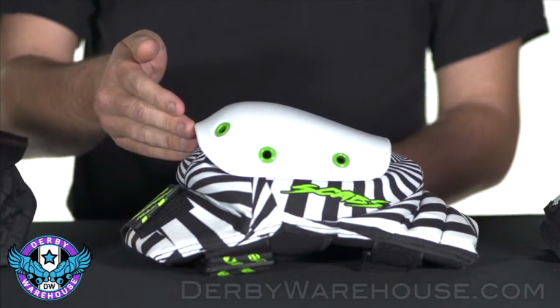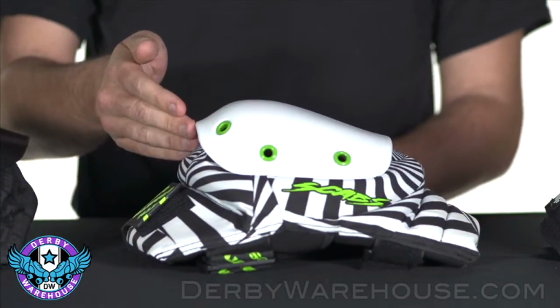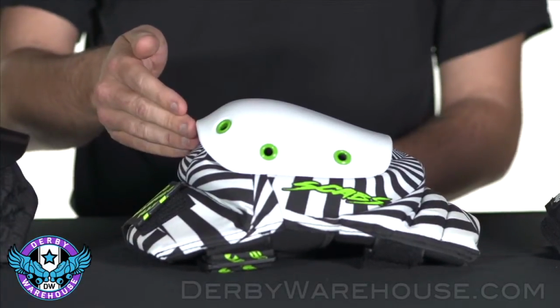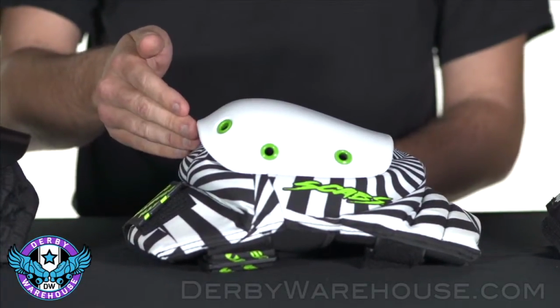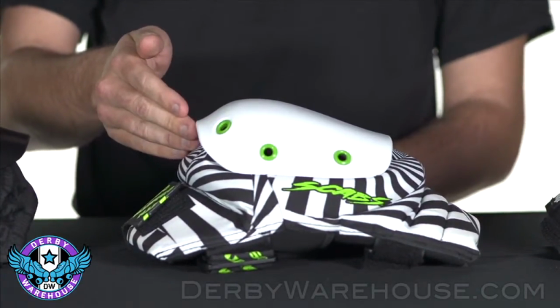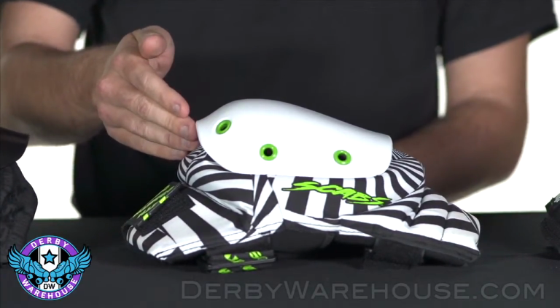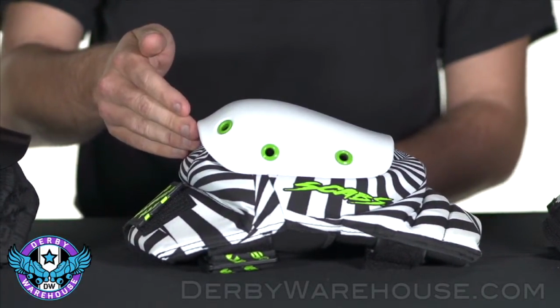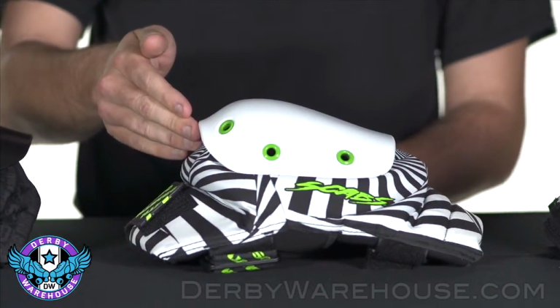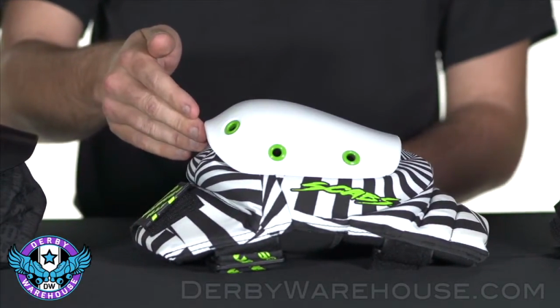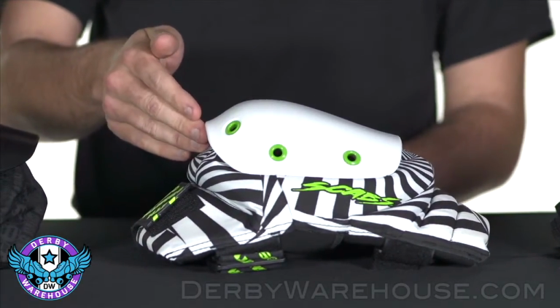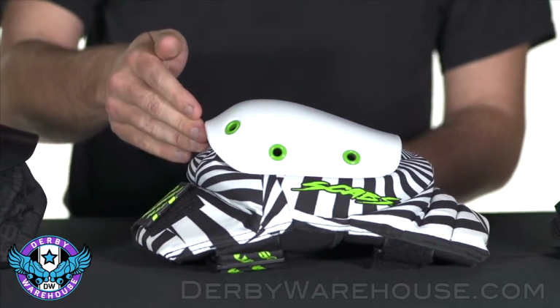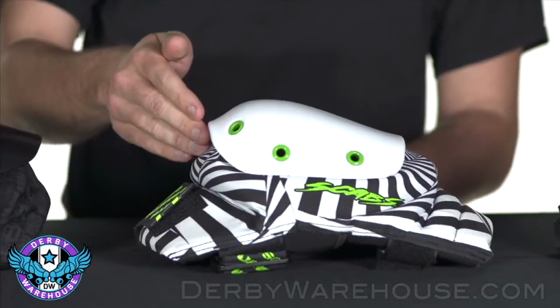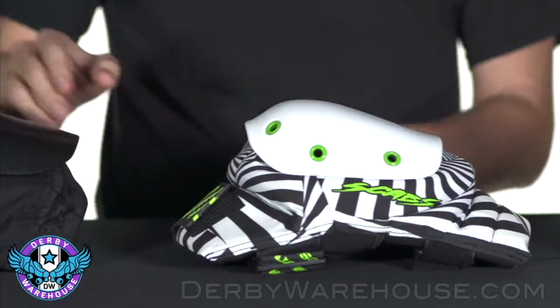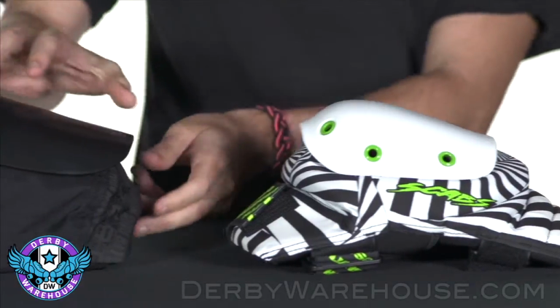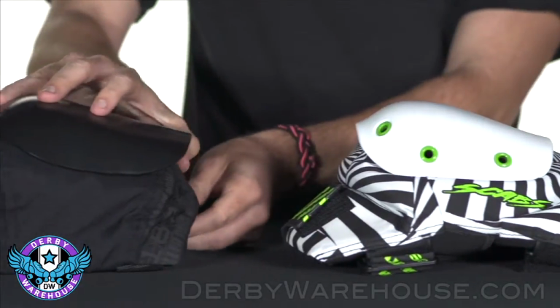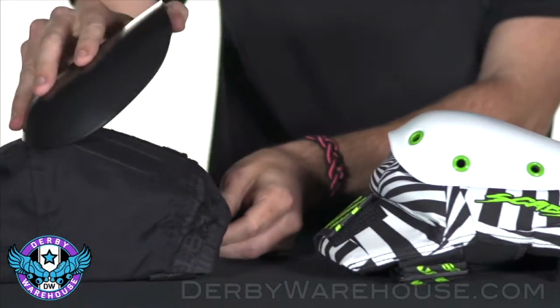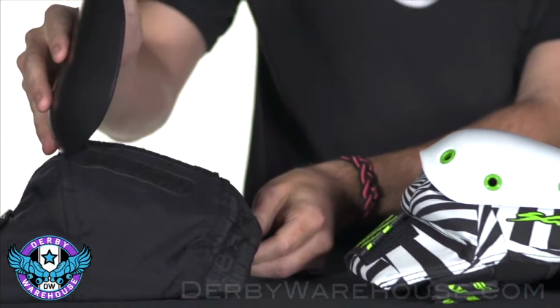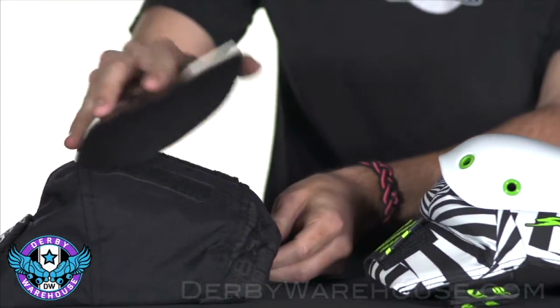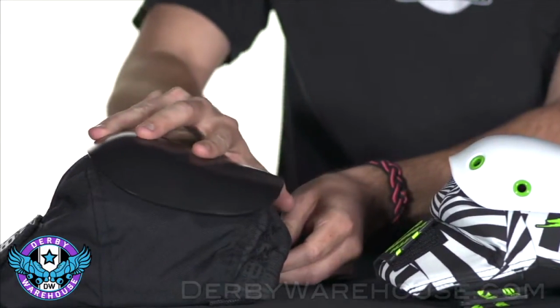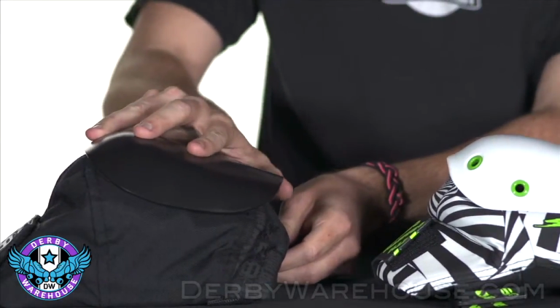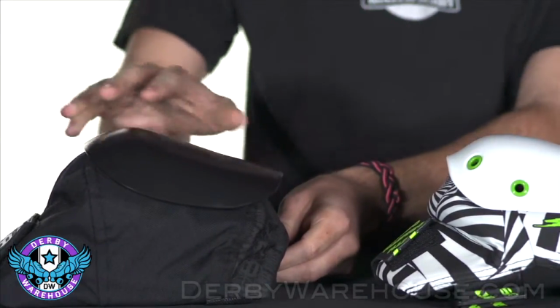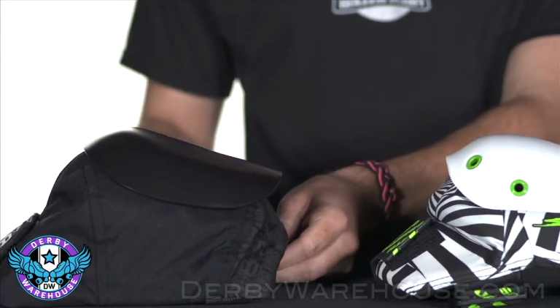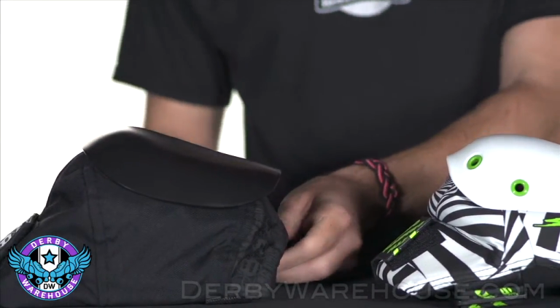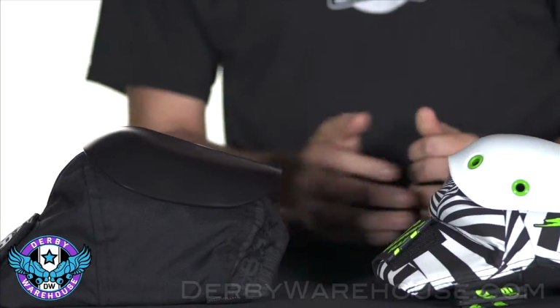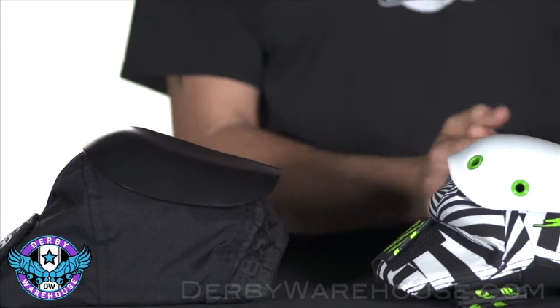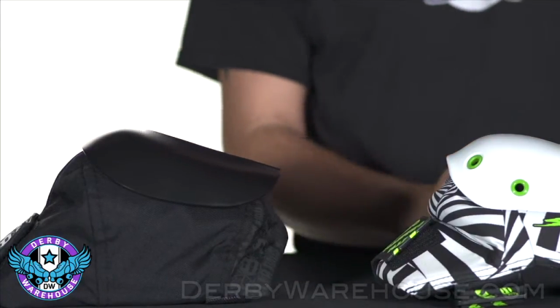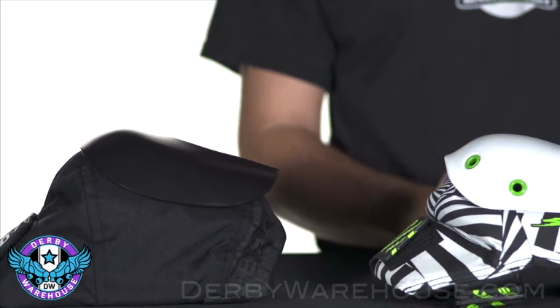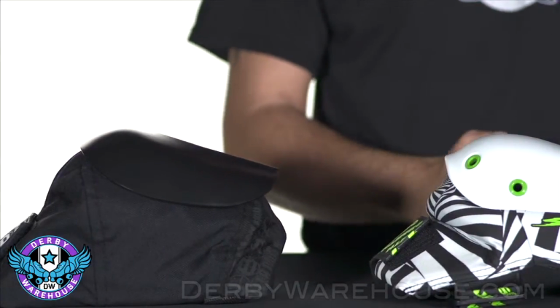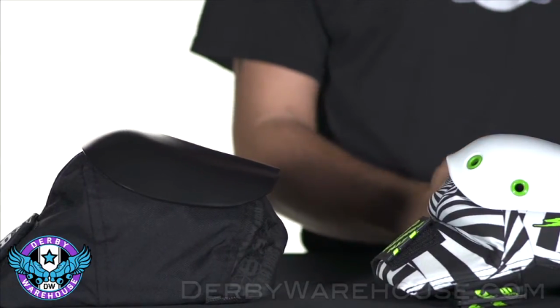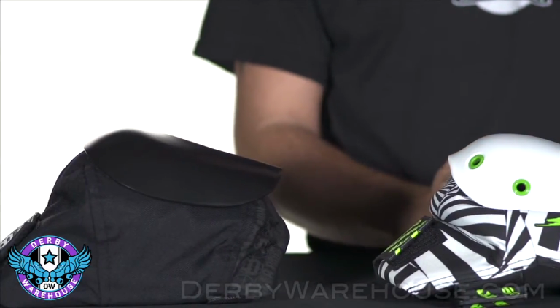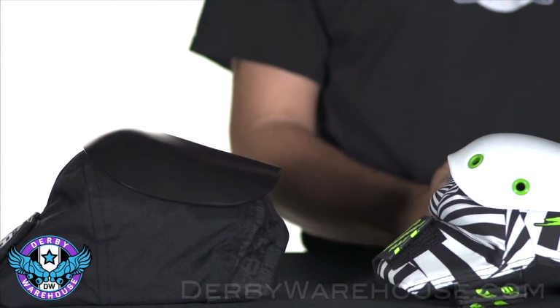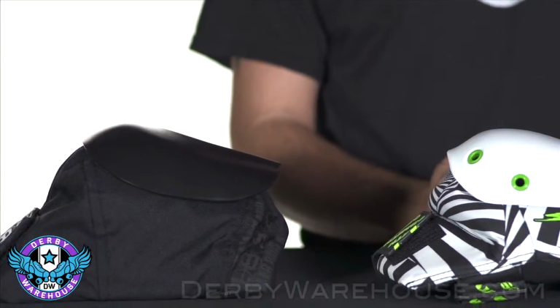Coming around to the front of the pads, the caps may be riveted on, which is the ultimate in security, or removable. In which case, if you ever crack or wear down a pad, you may replace those caps at a fraction of the cost of the pad itself.